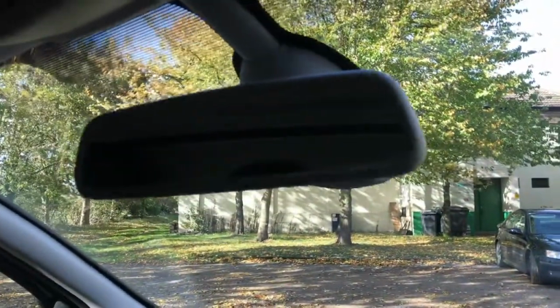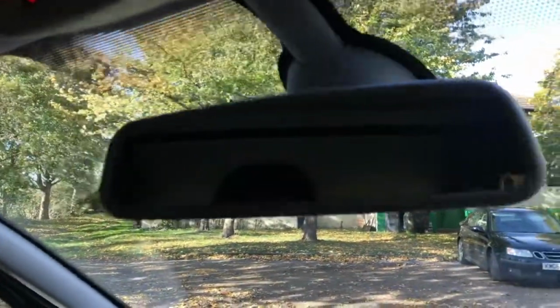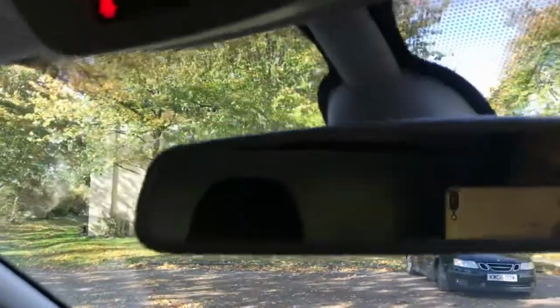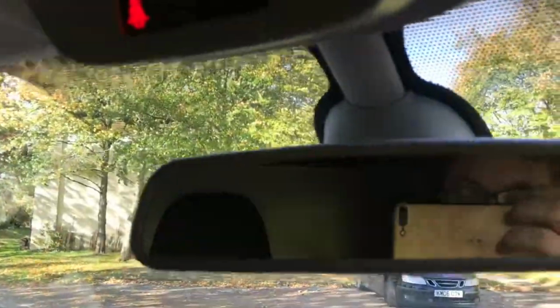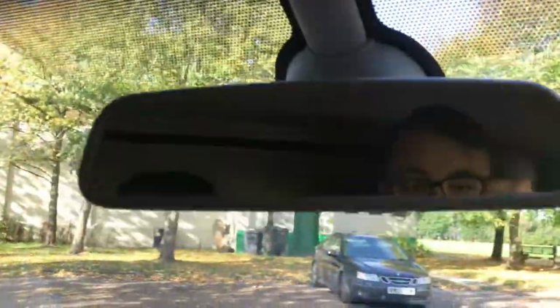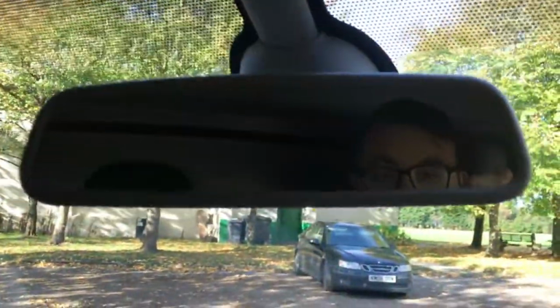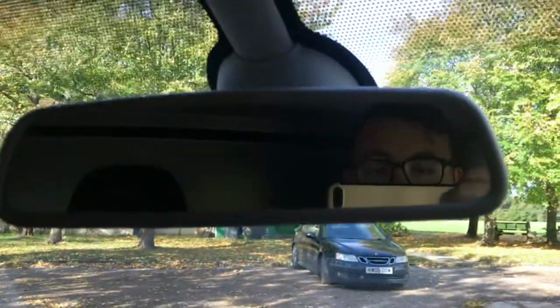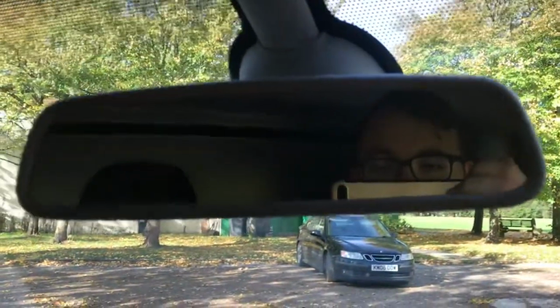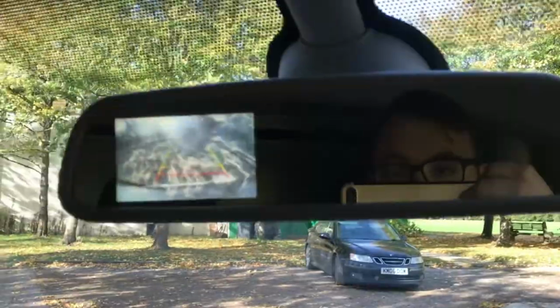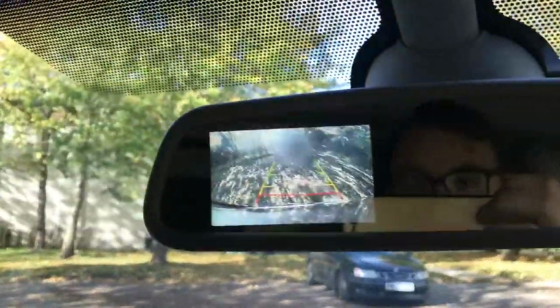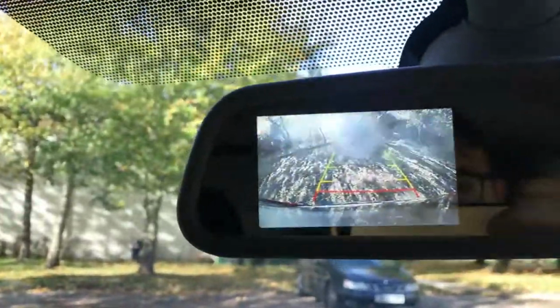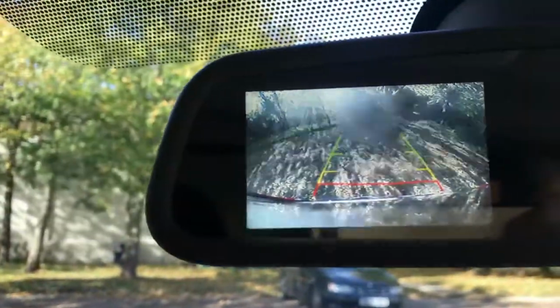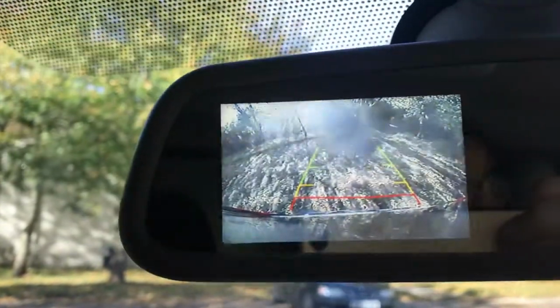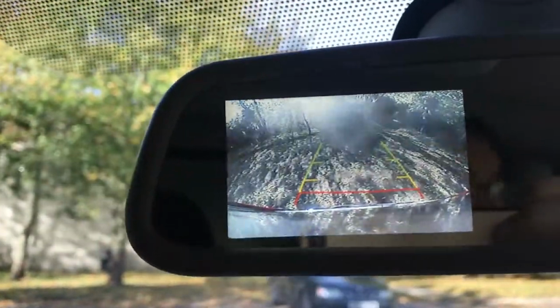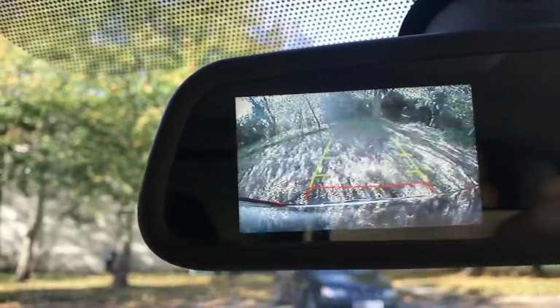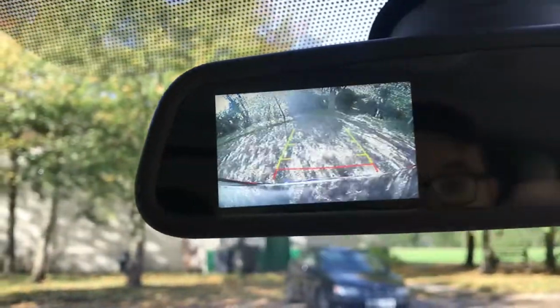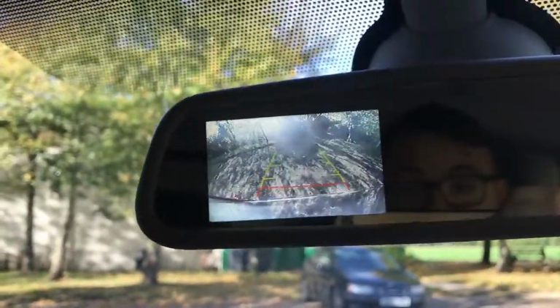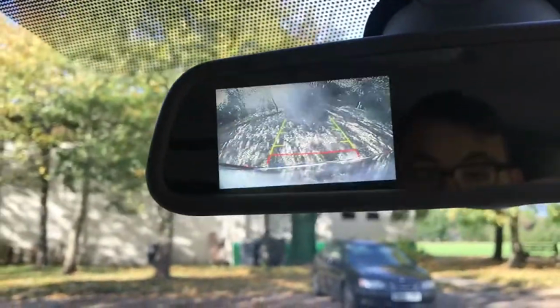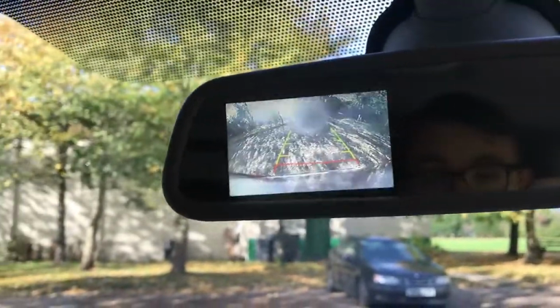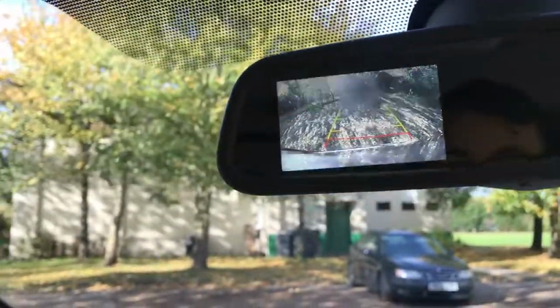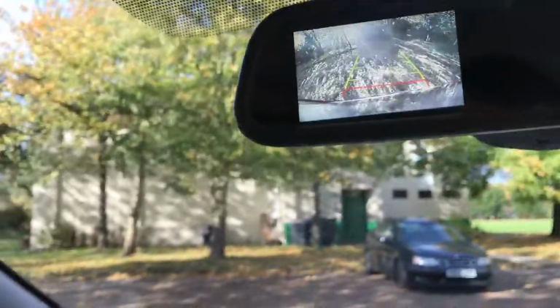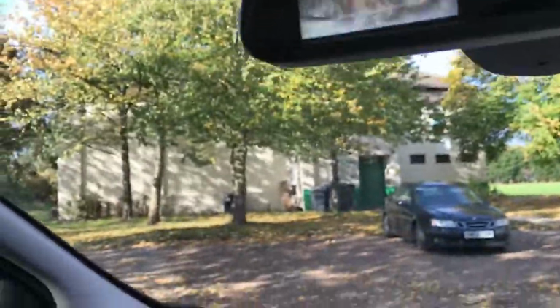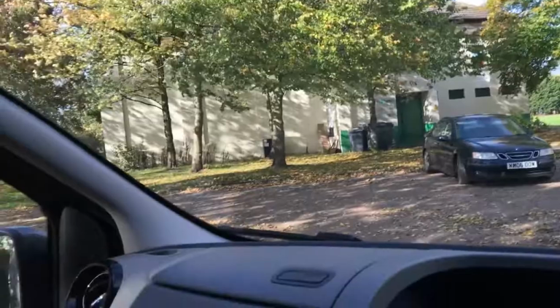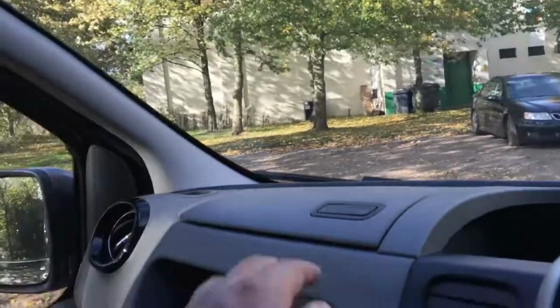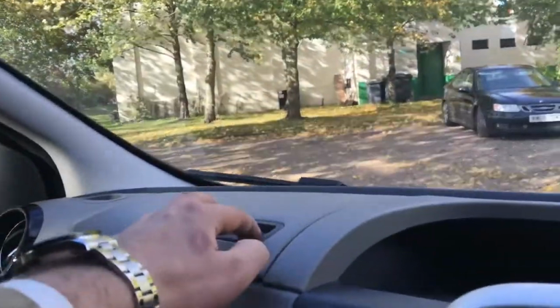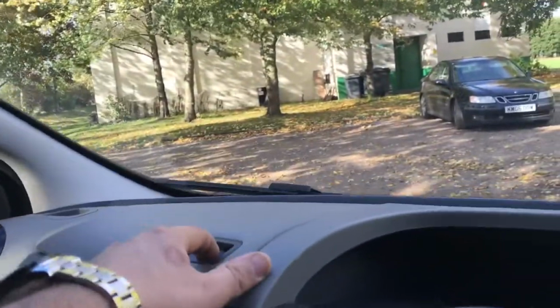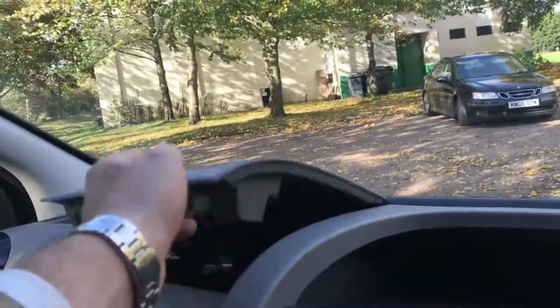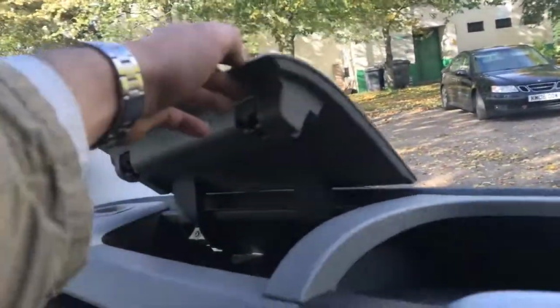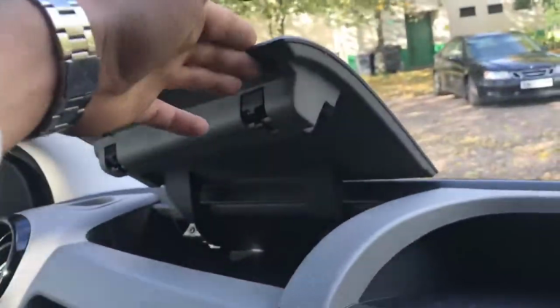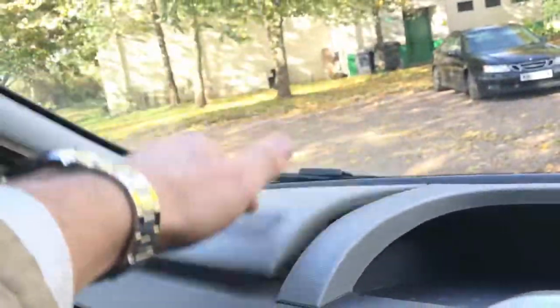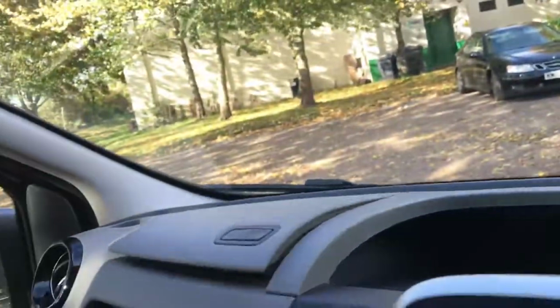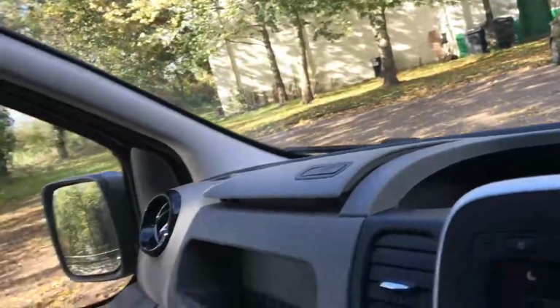Going back to the rear camera — there's the rear-view mirror there, and putting it in reverse shows the camera. A nice little optional extra there. There are plenty of compartments to put your bits and bobs.